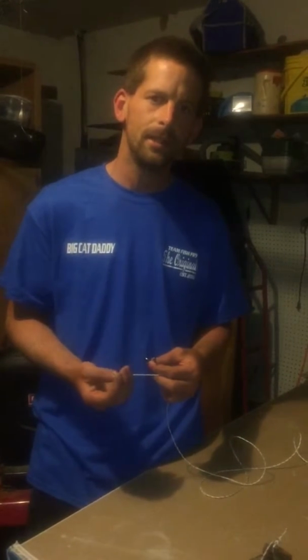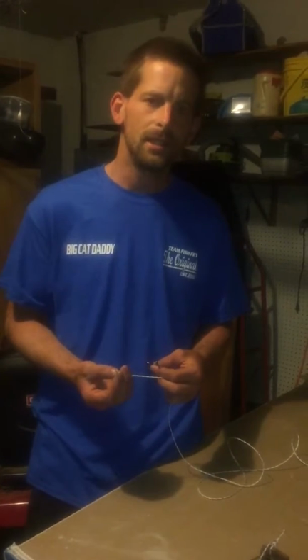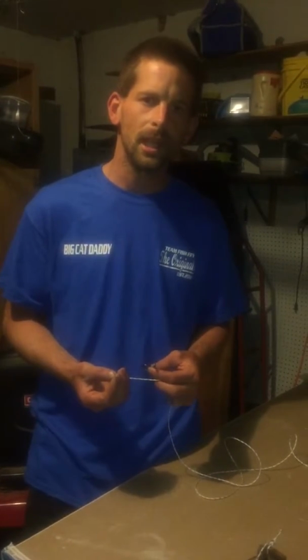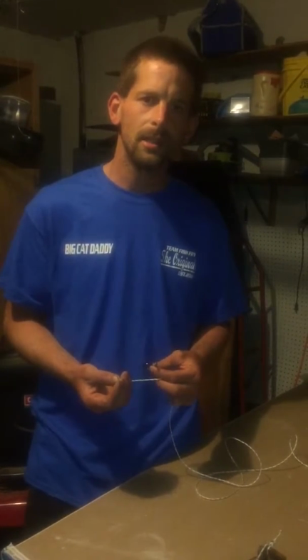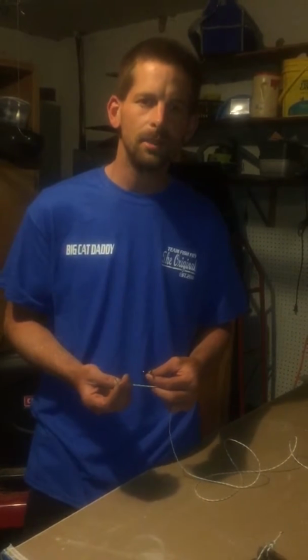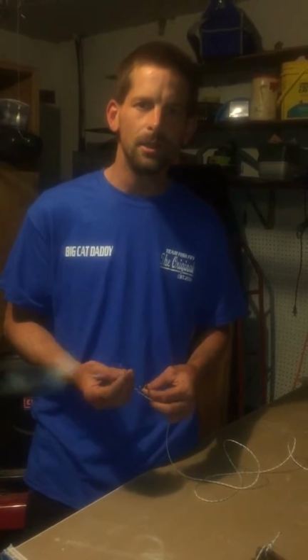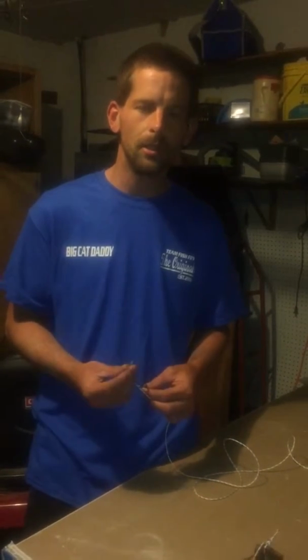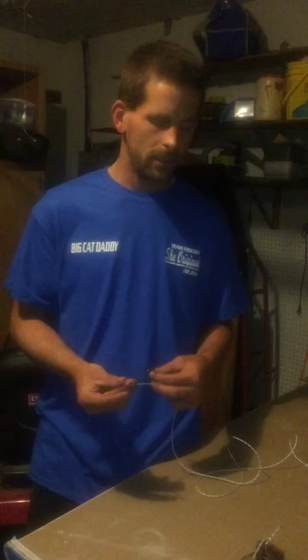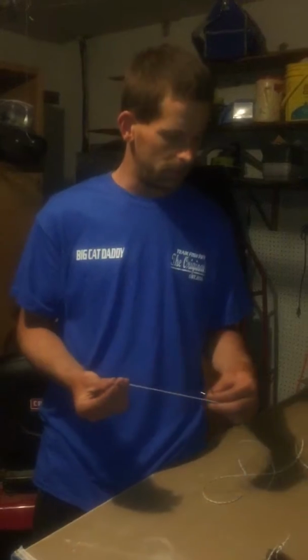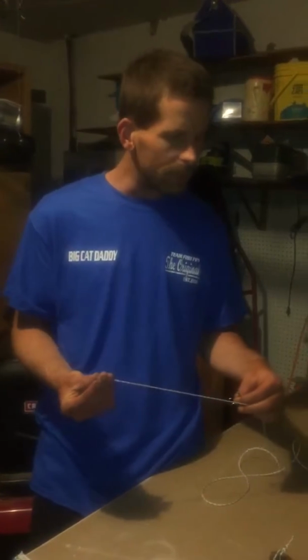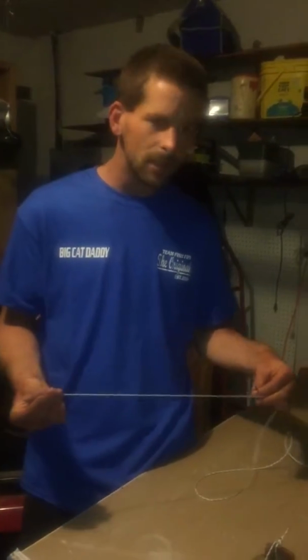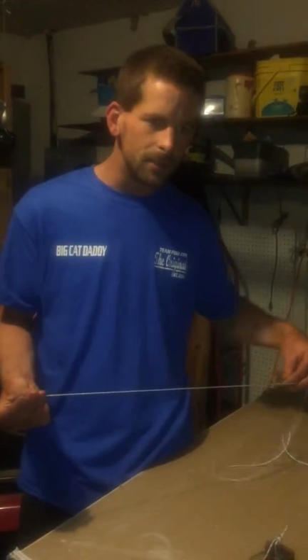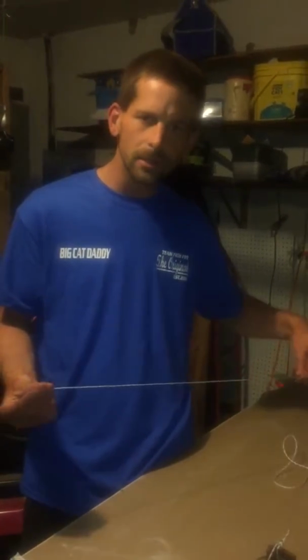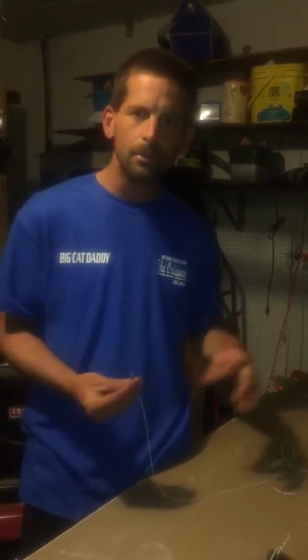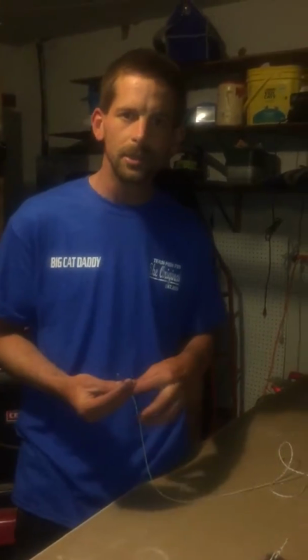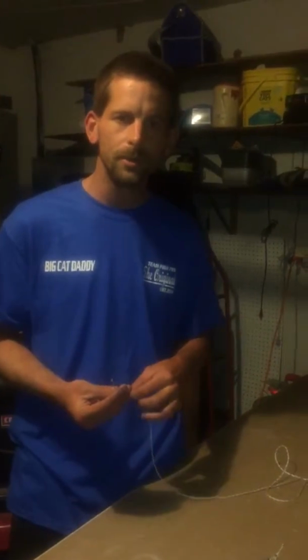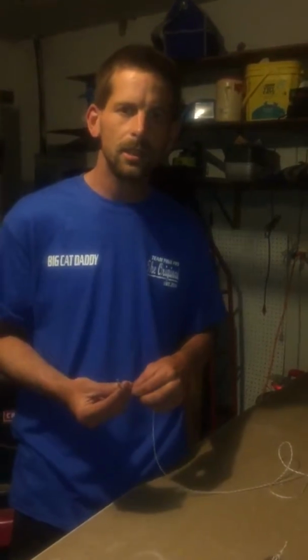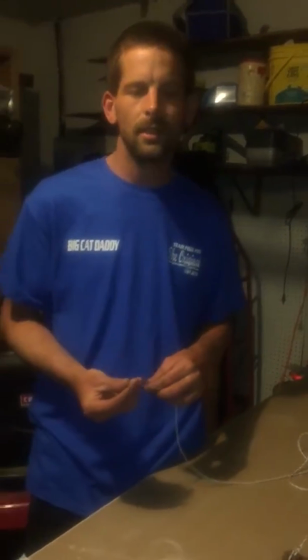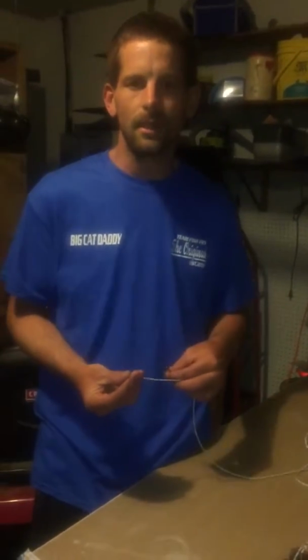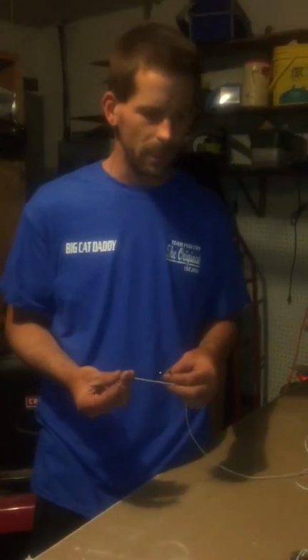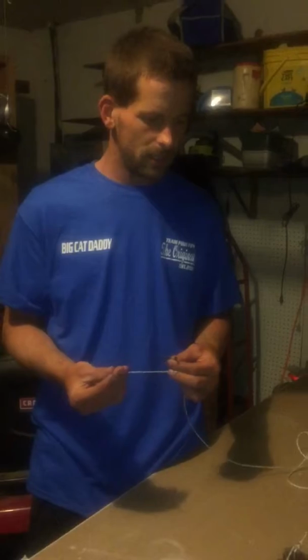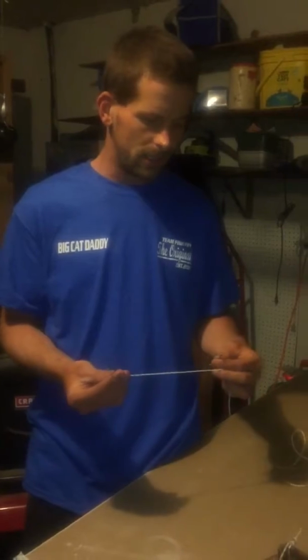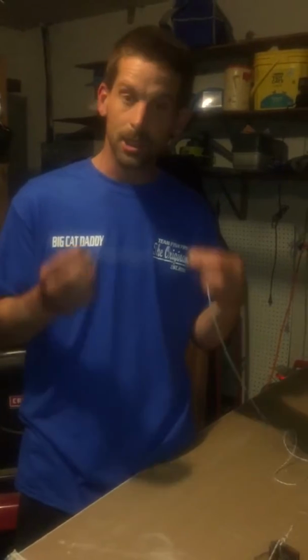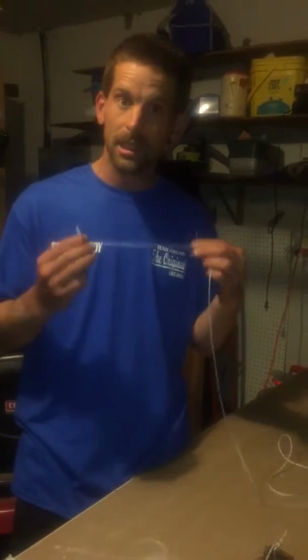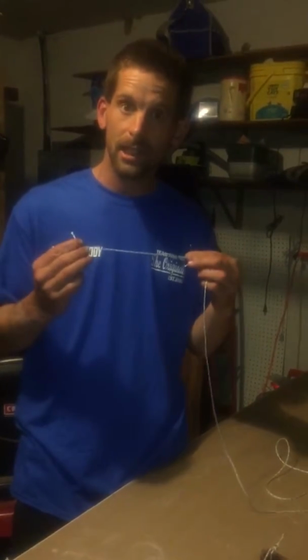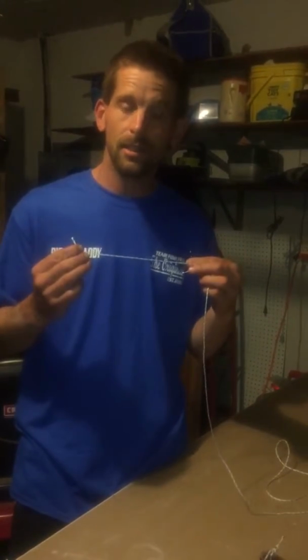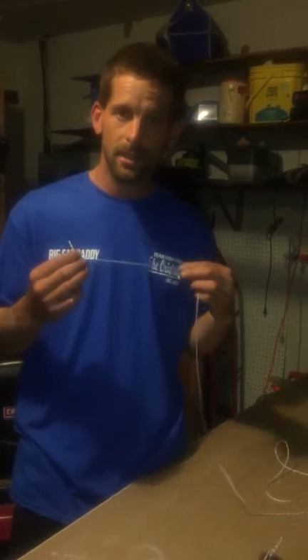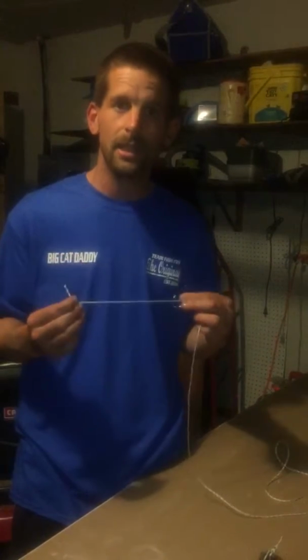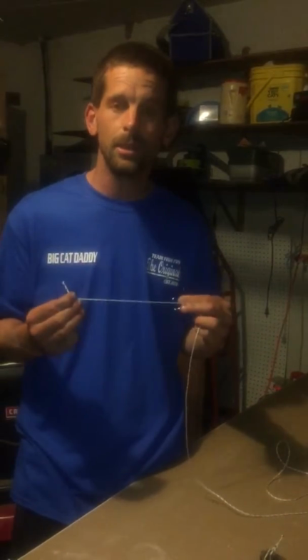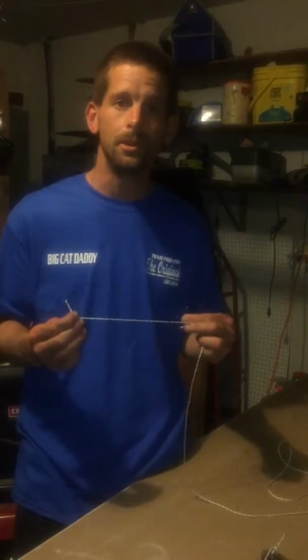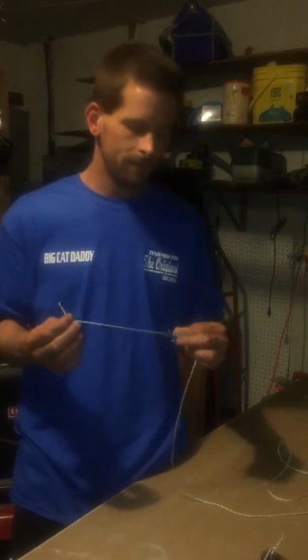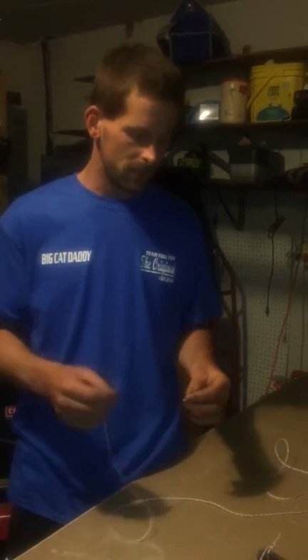A lot of people love to use those little double barrel swivels, but that's not for me. I trust the line I use, so that's the line I want to use.